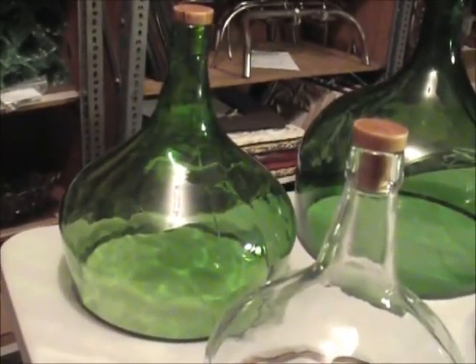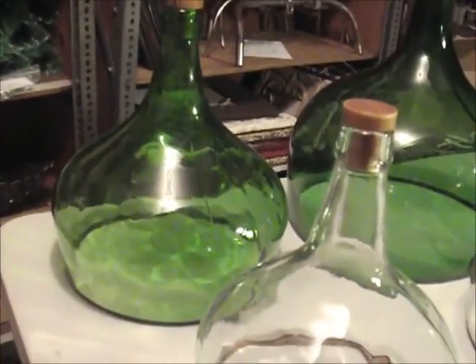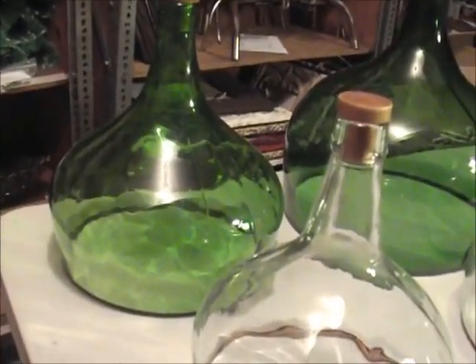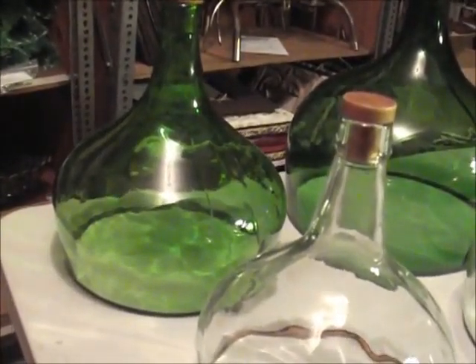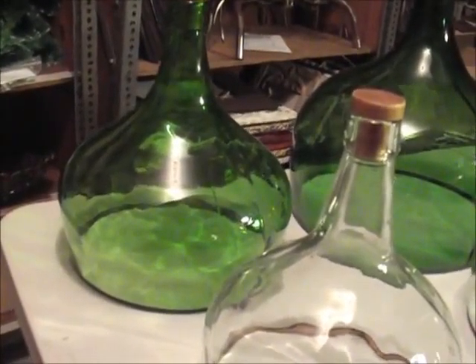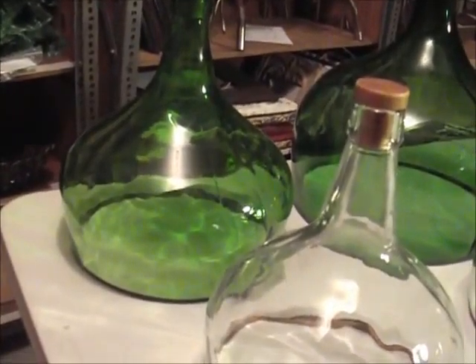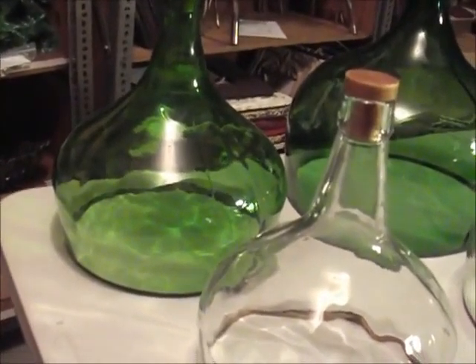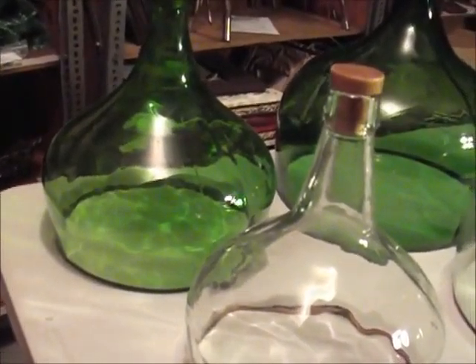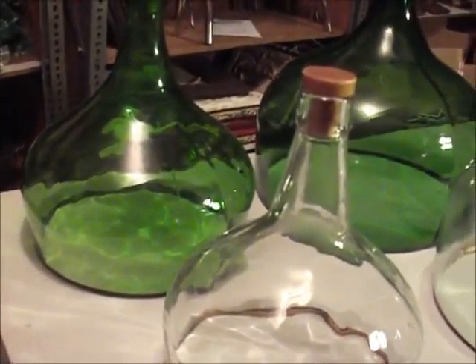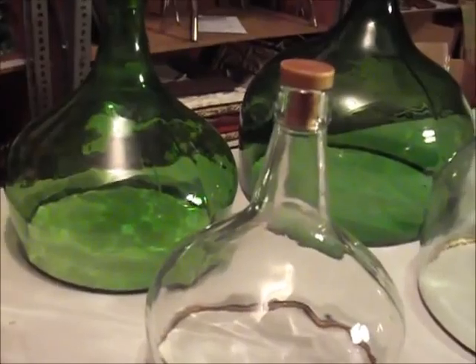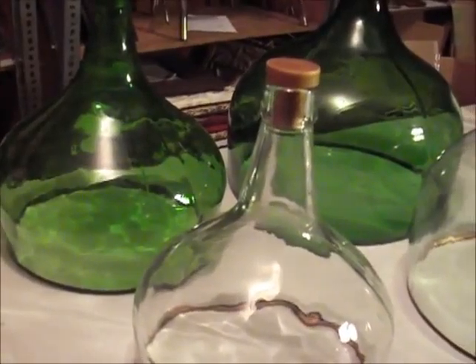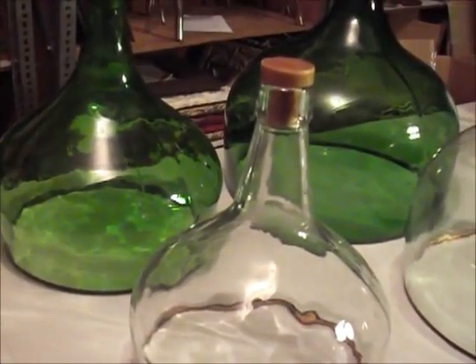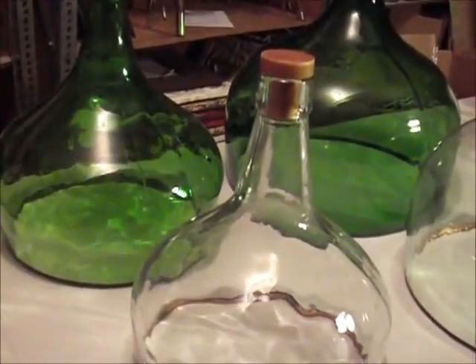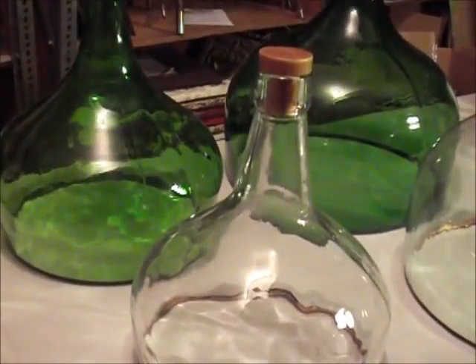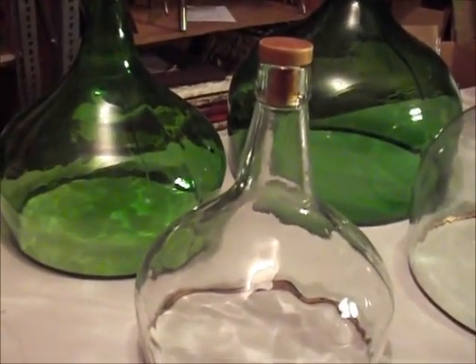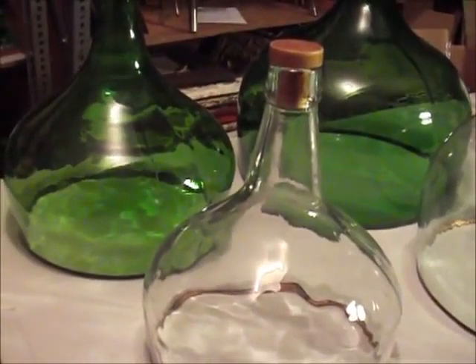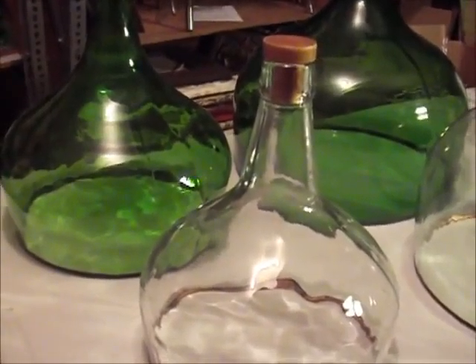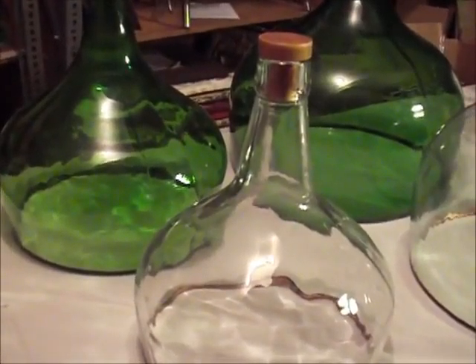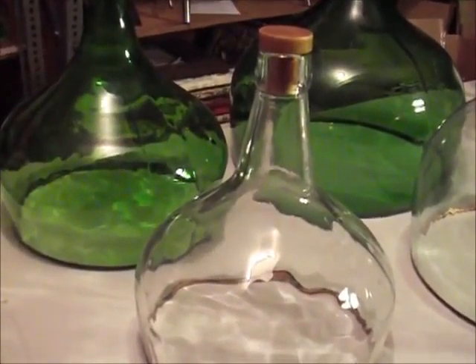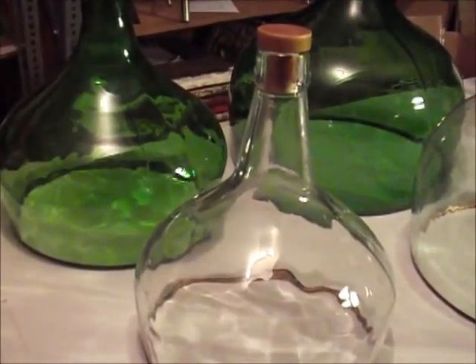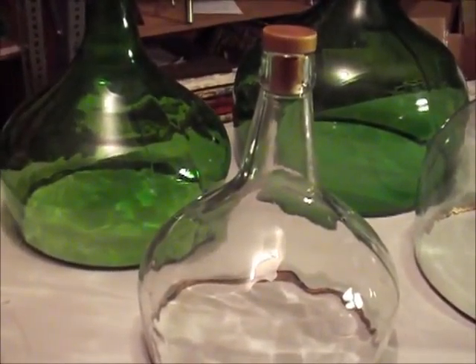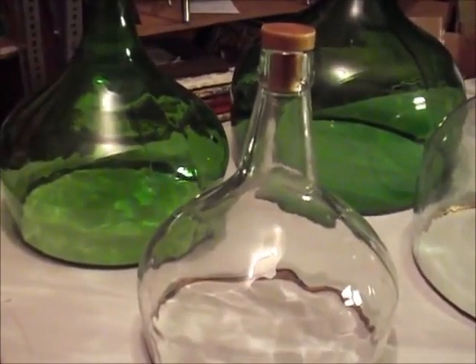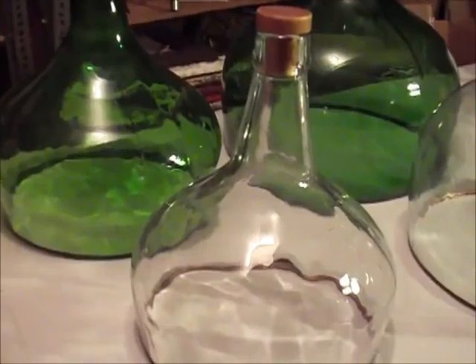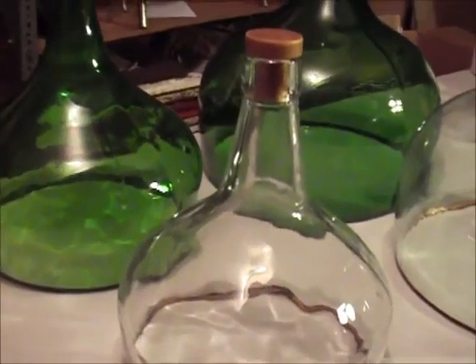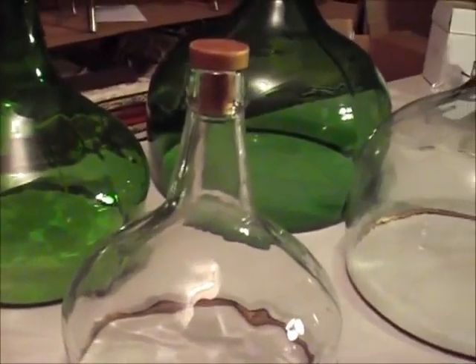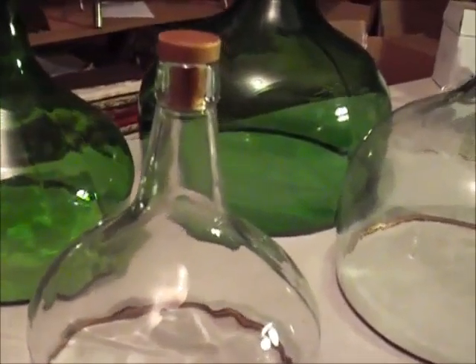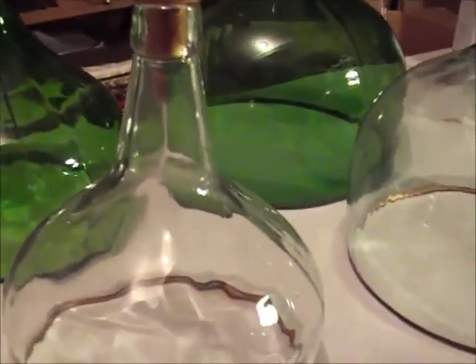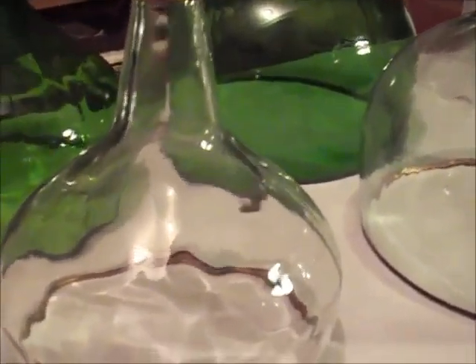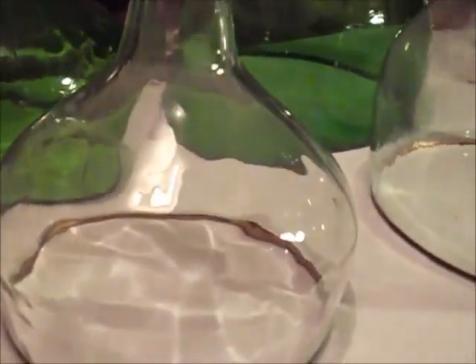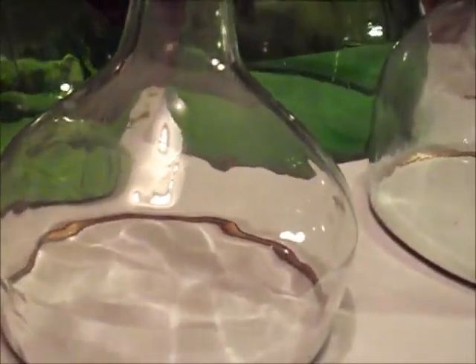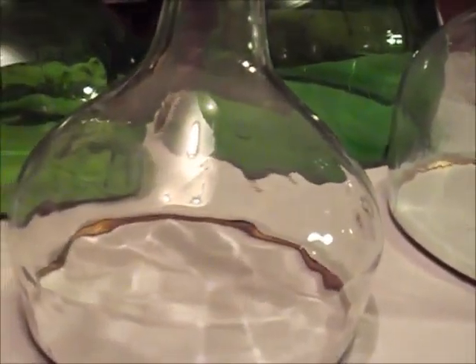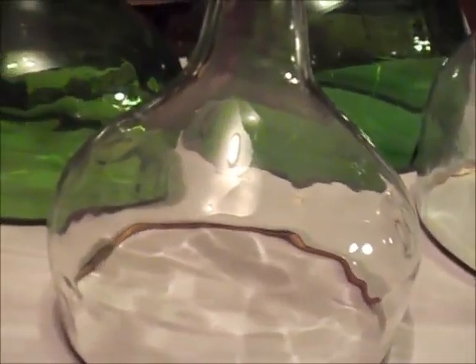Some people use them as a terrarium, but really they're probably most often used for food service. They're really quite gorgeous and incredible. As you can see, each one is really unique from each other.